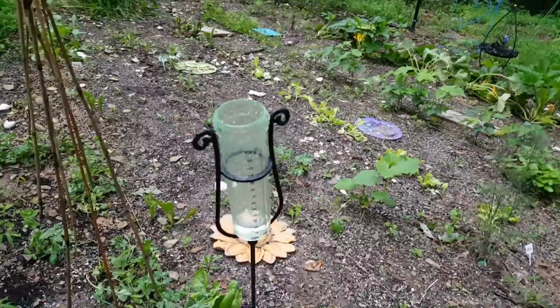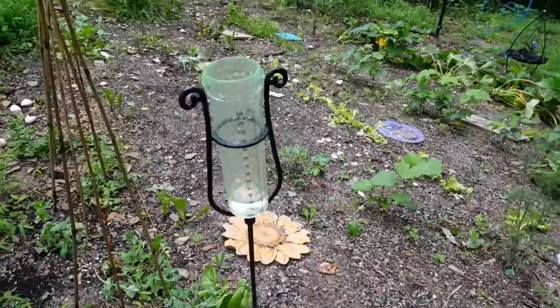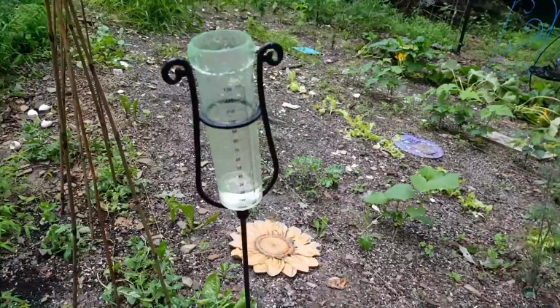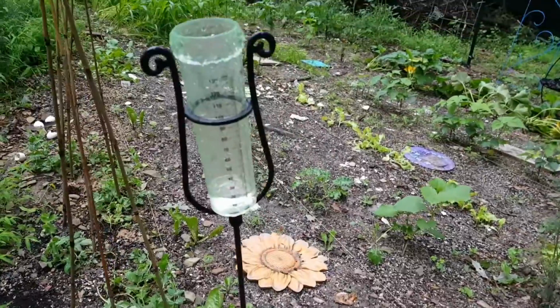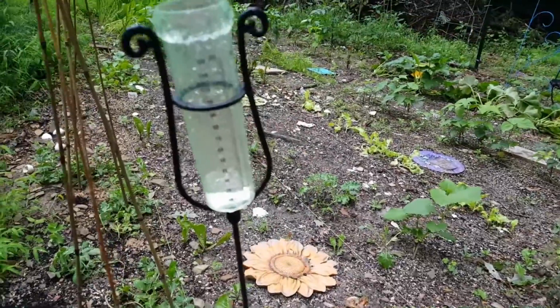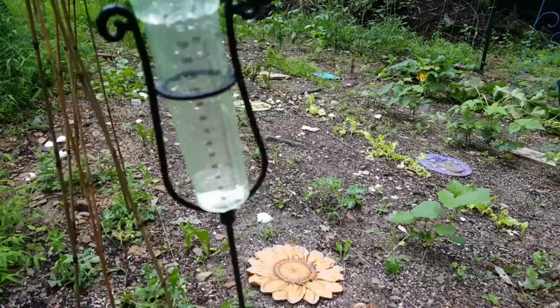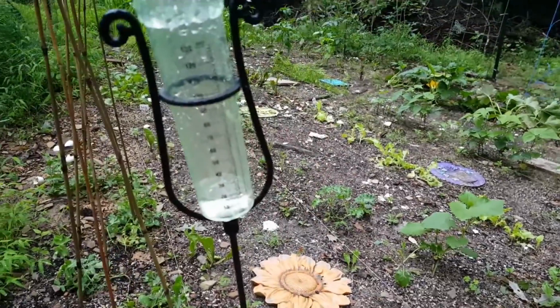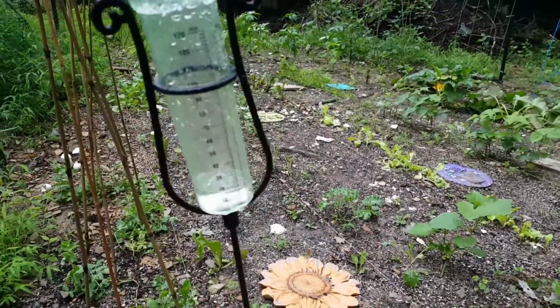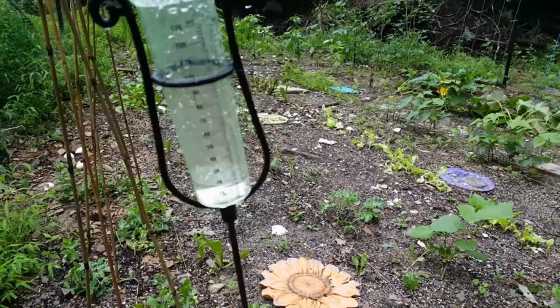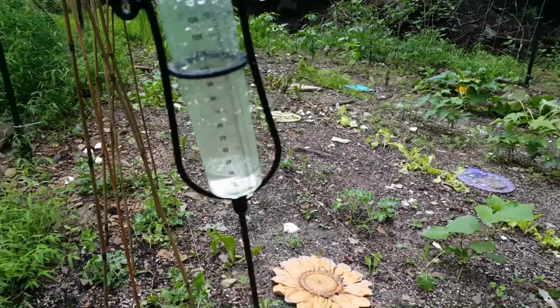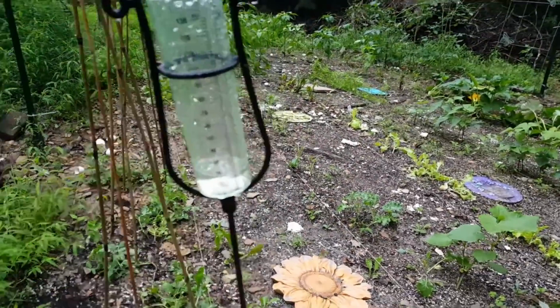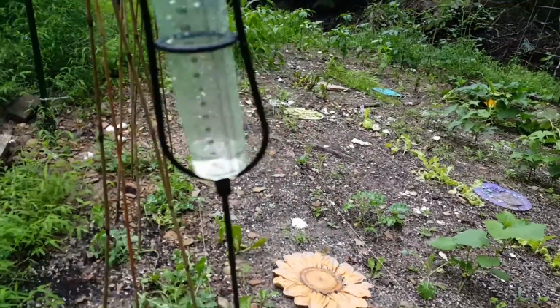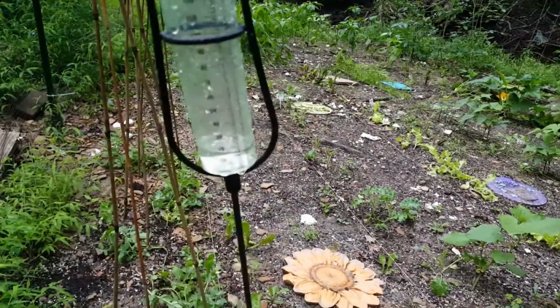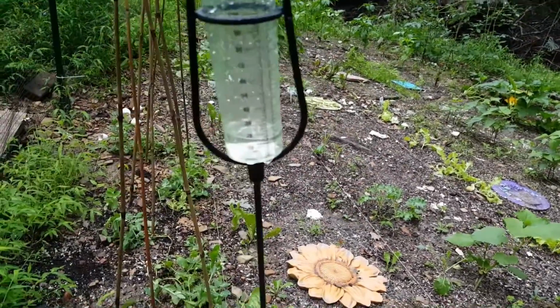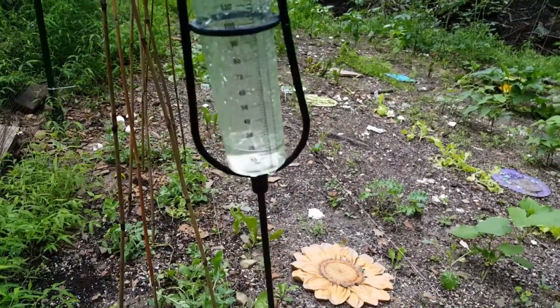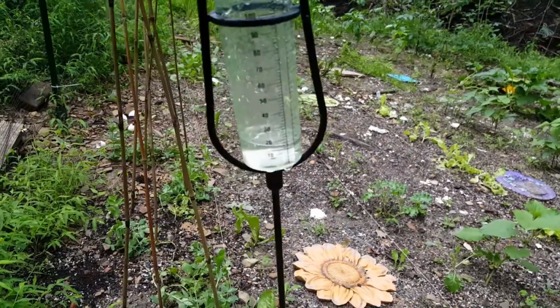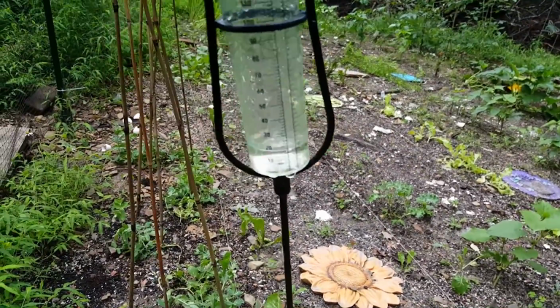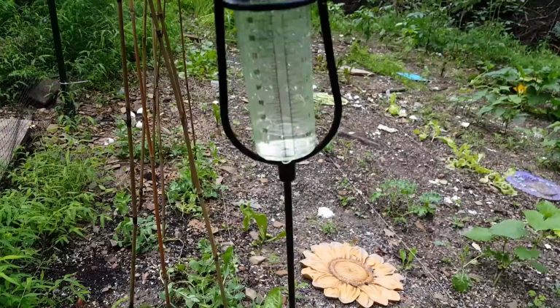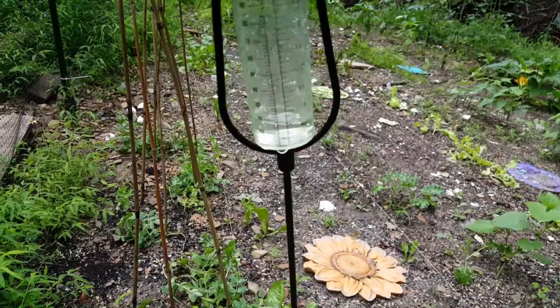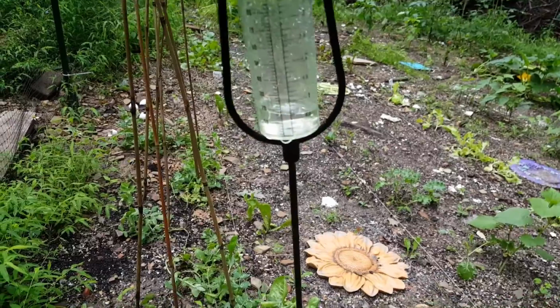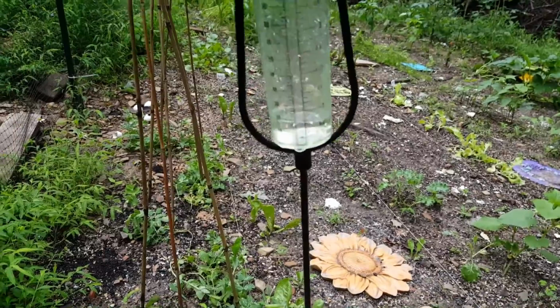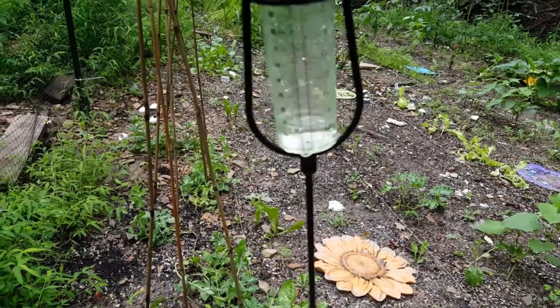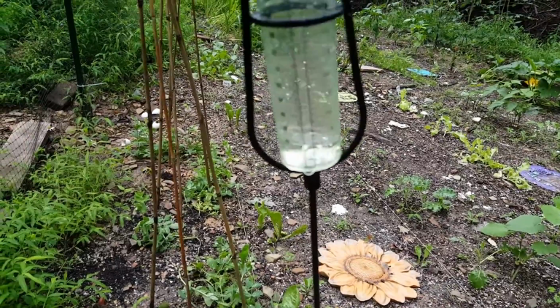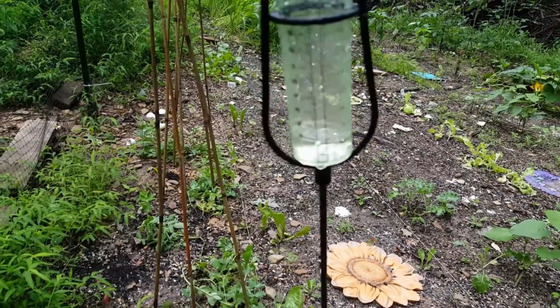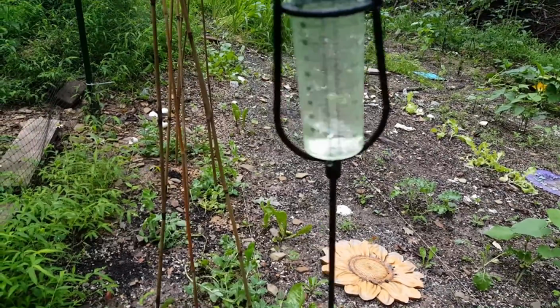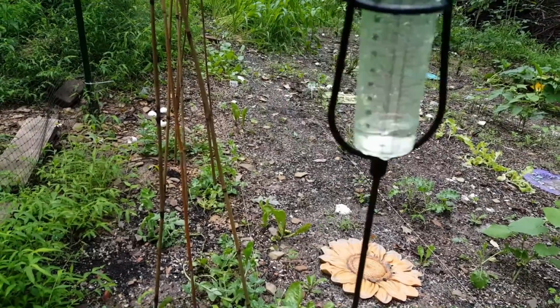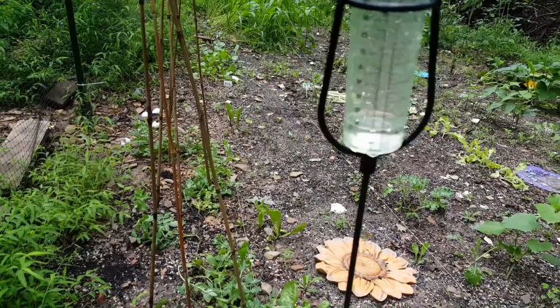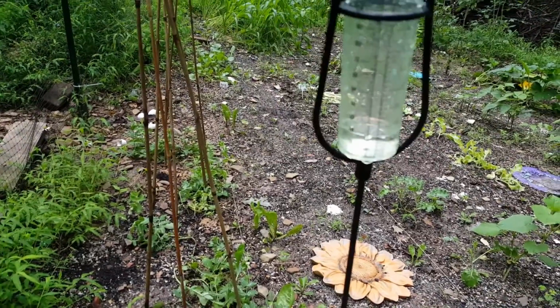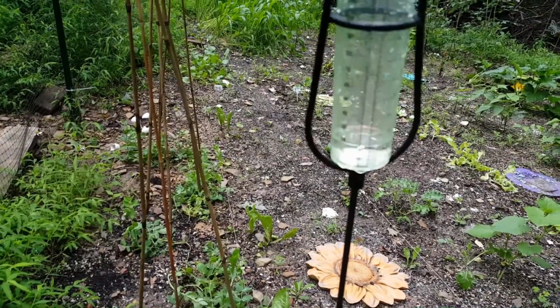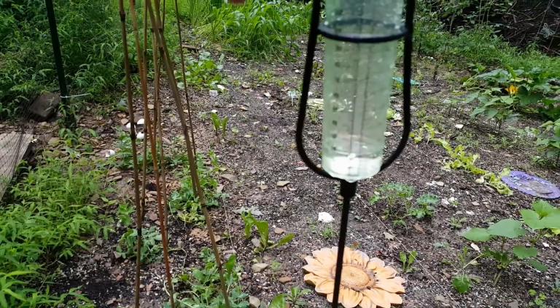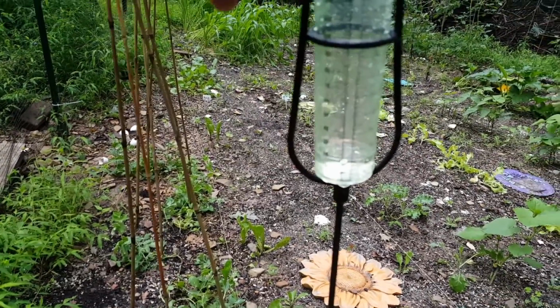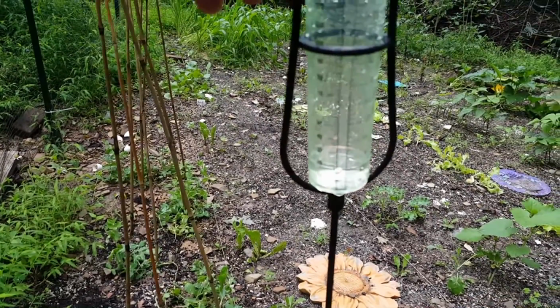Here's our rain gauge from last night. You can see just a little over a half inch there.